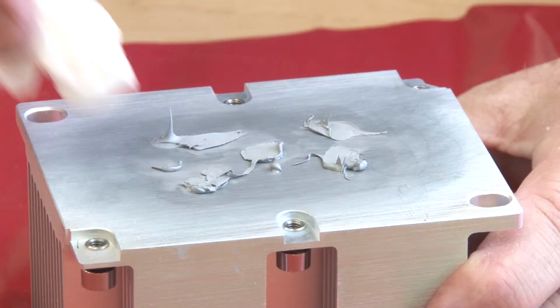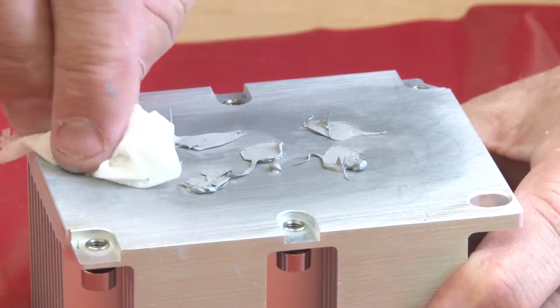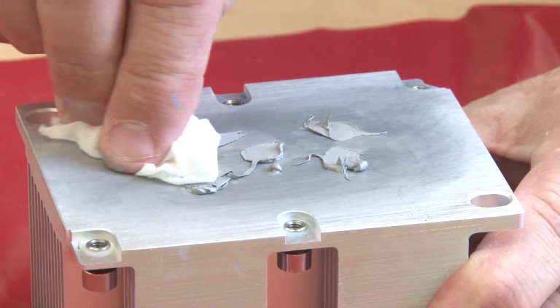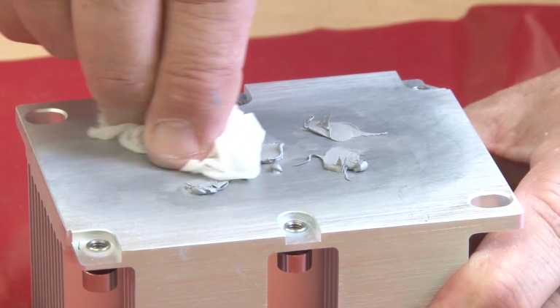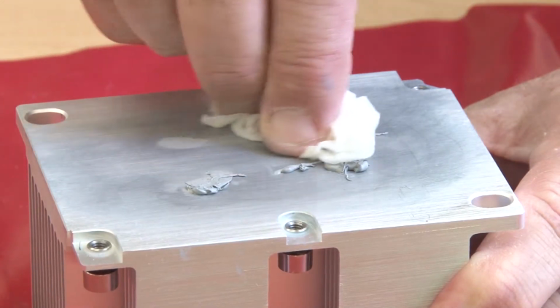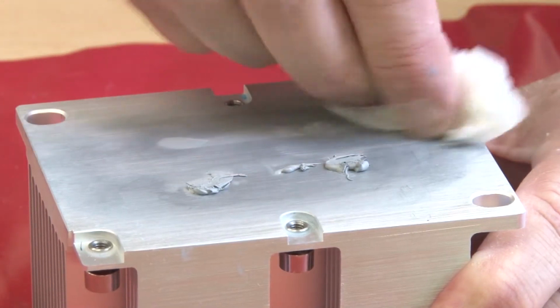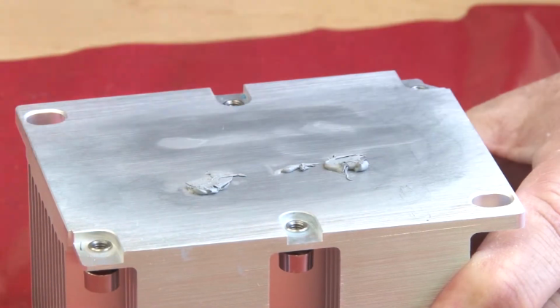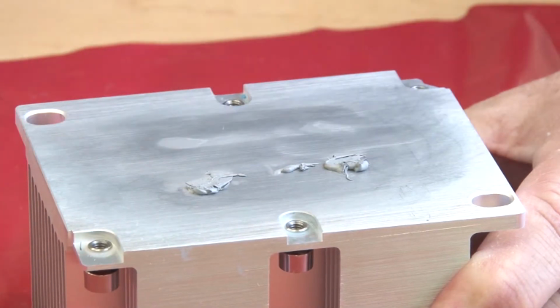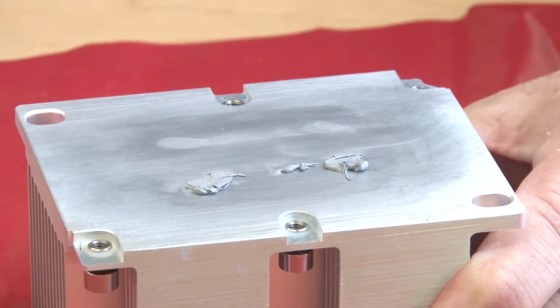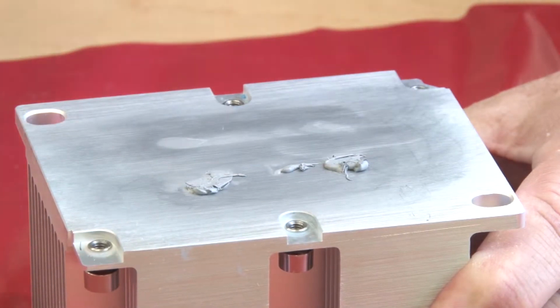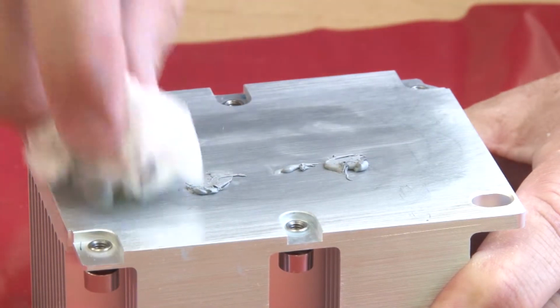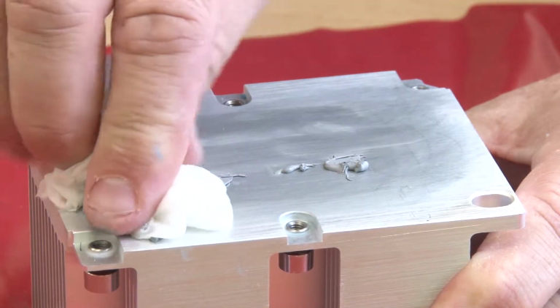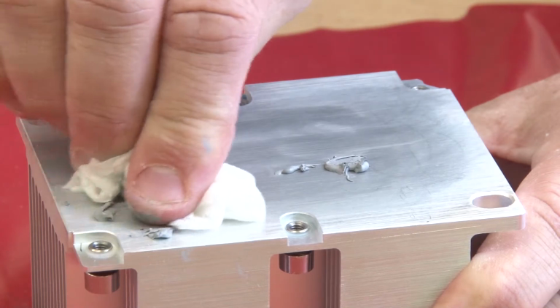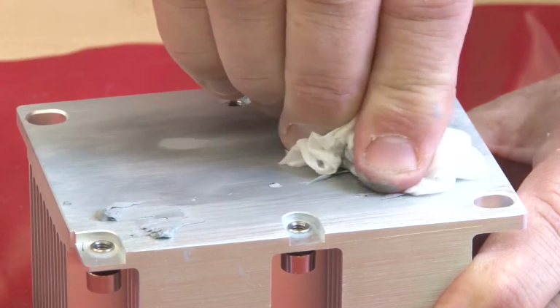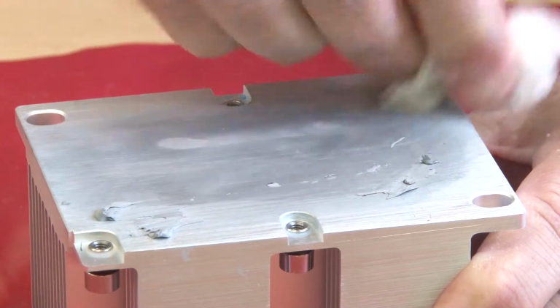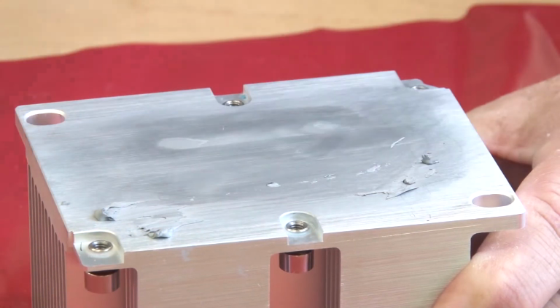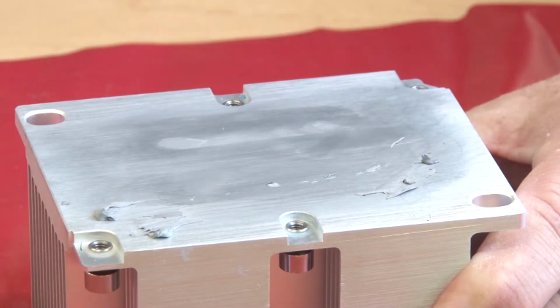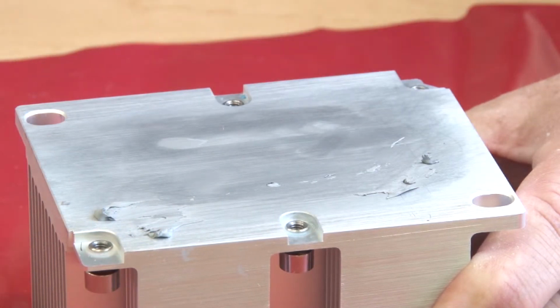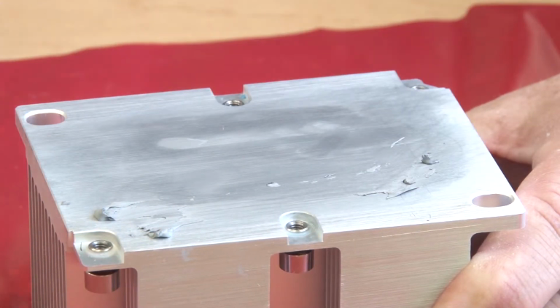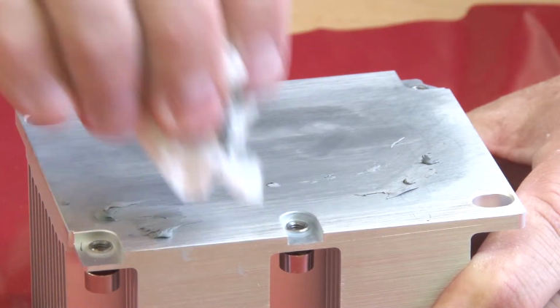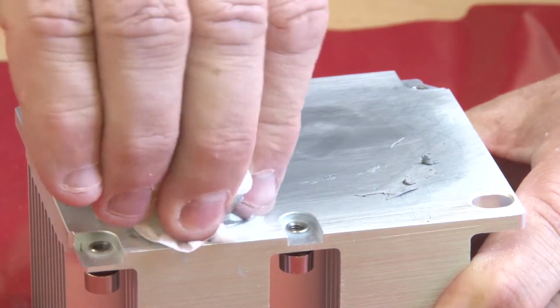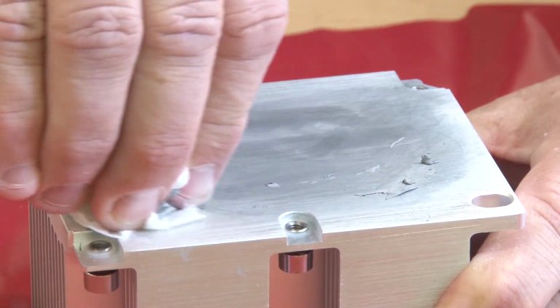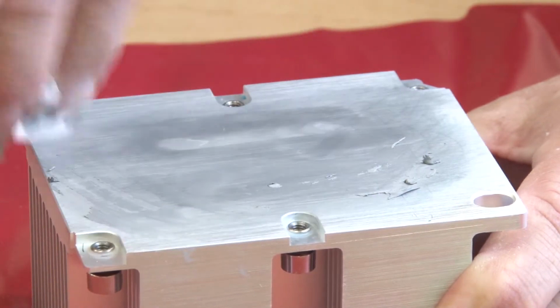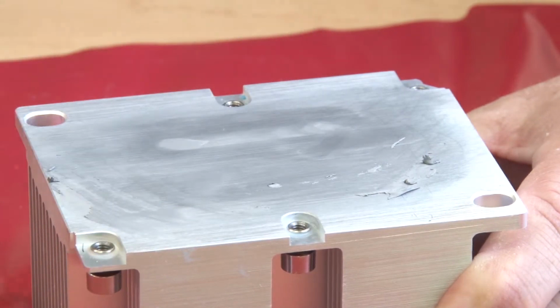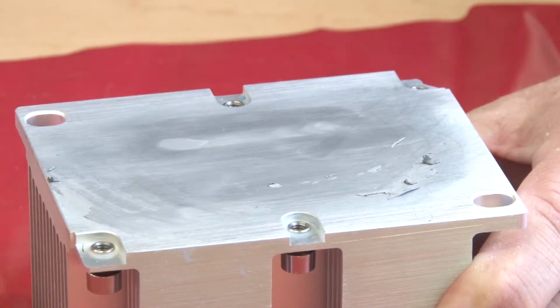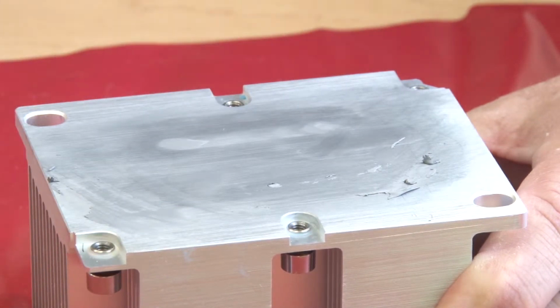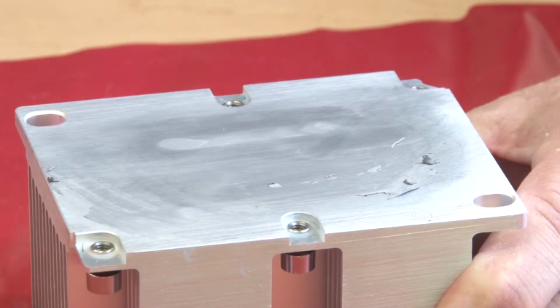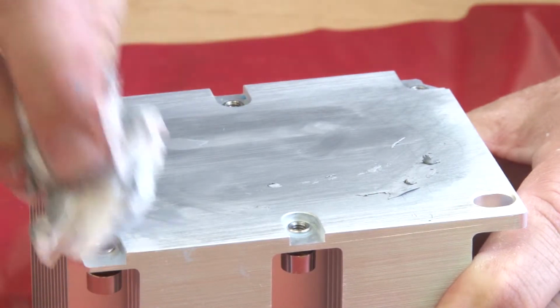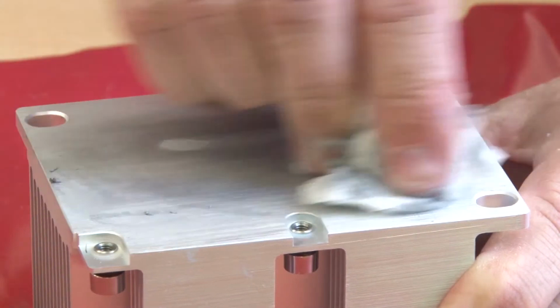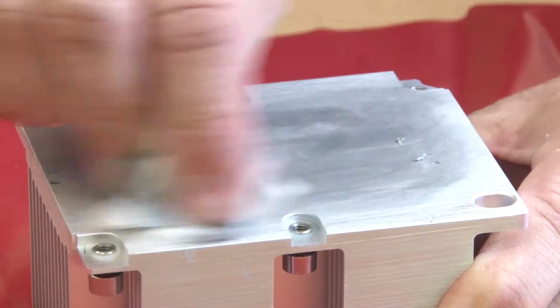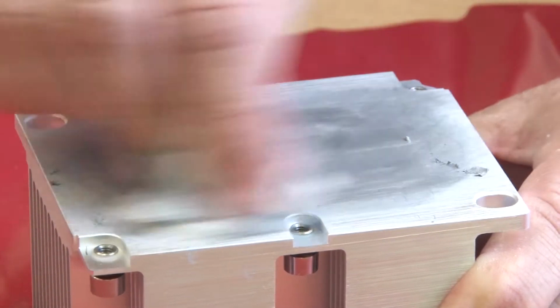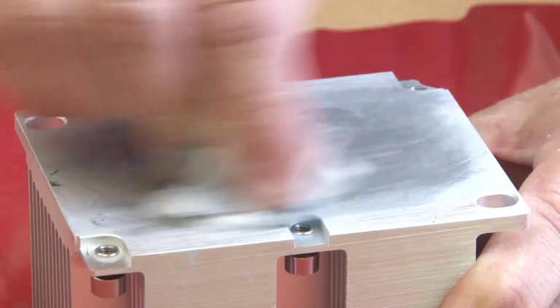If you are replacing the processor, you will be reusing the heat sink. Wipe the thermal grease from the bottom of the heat sink using an approved alcohol cleaning pad.